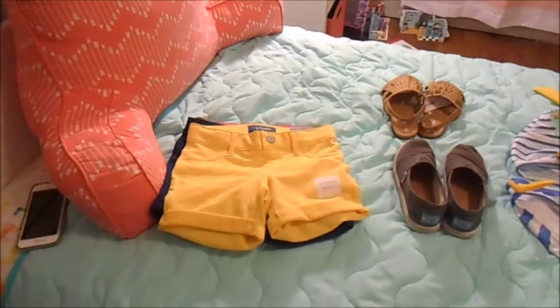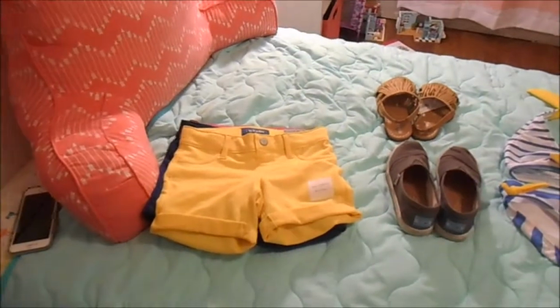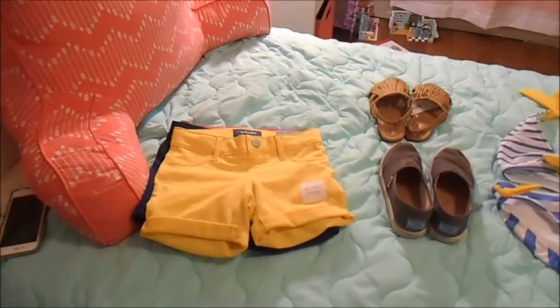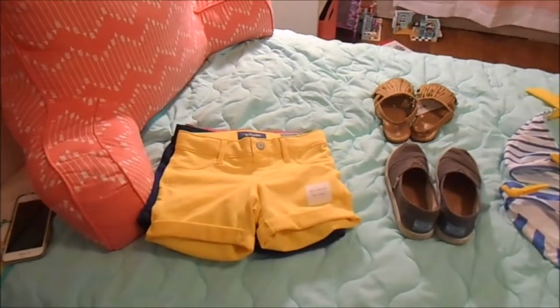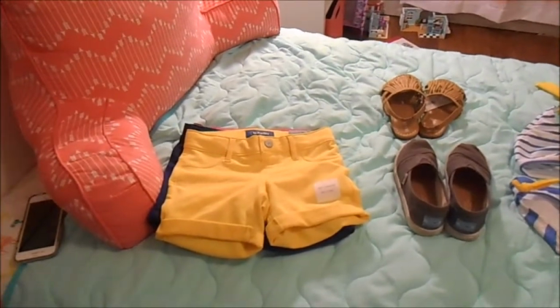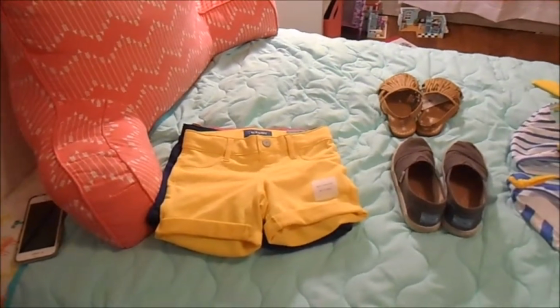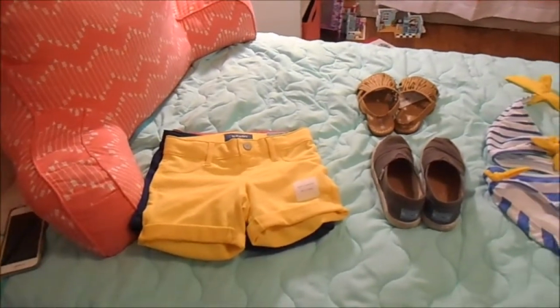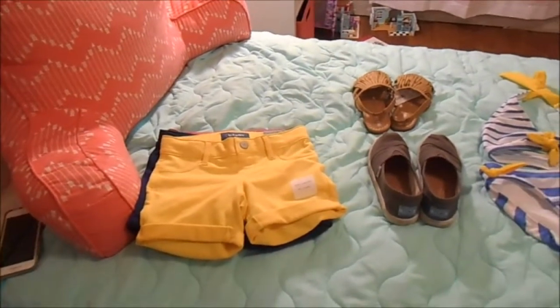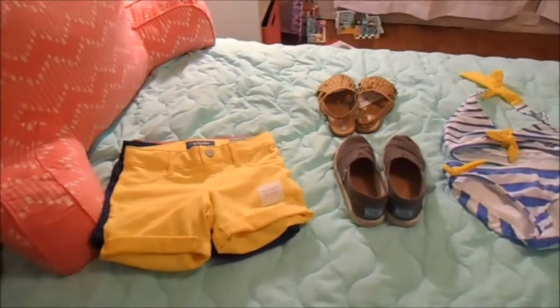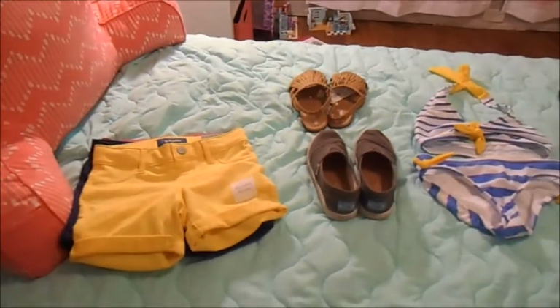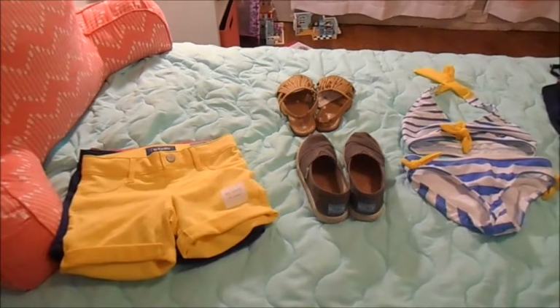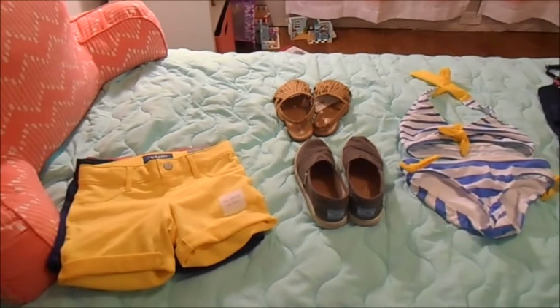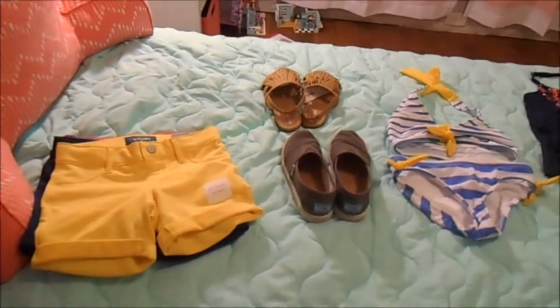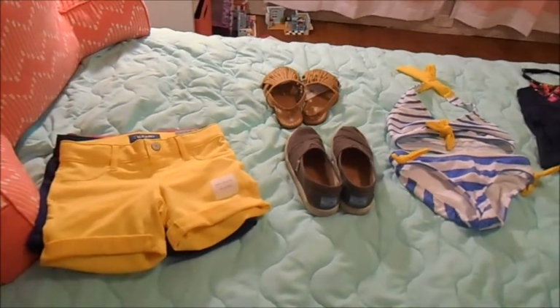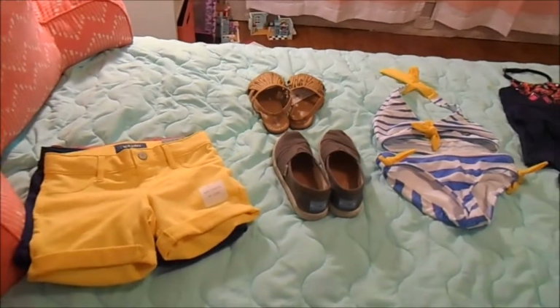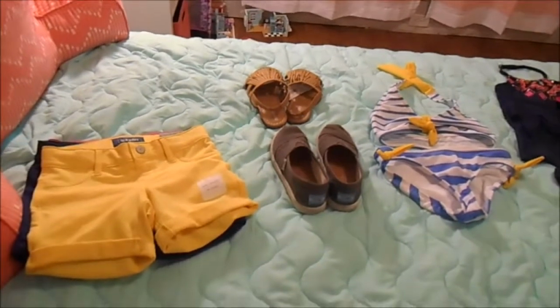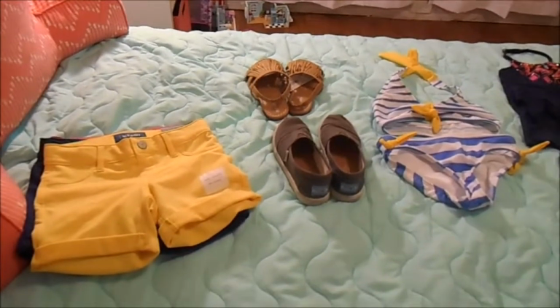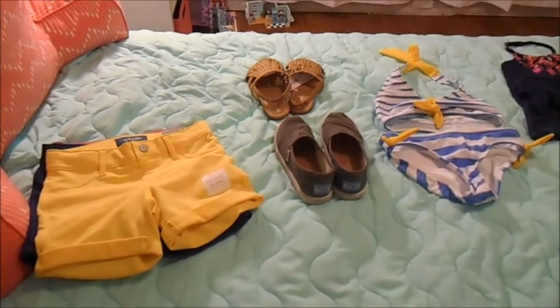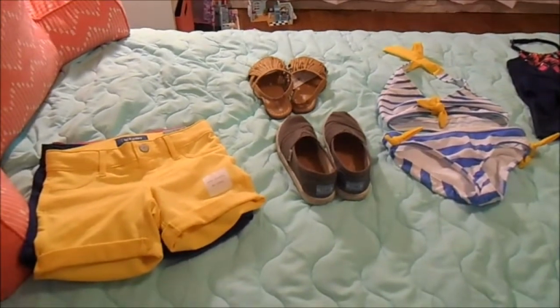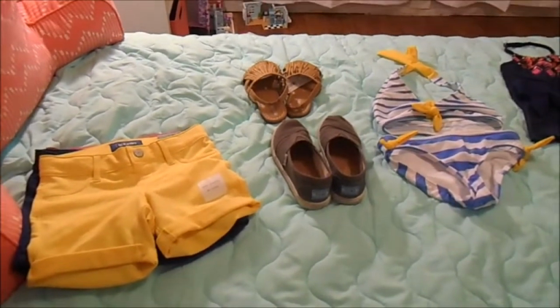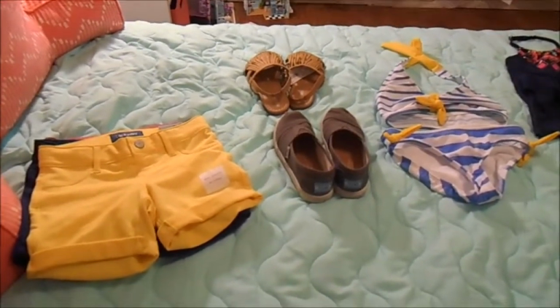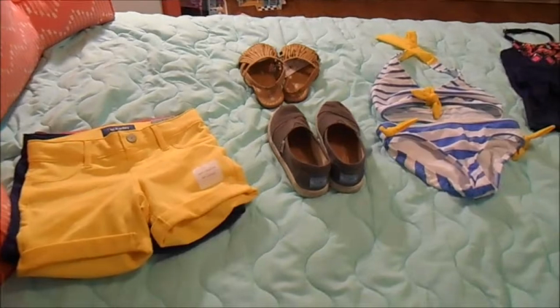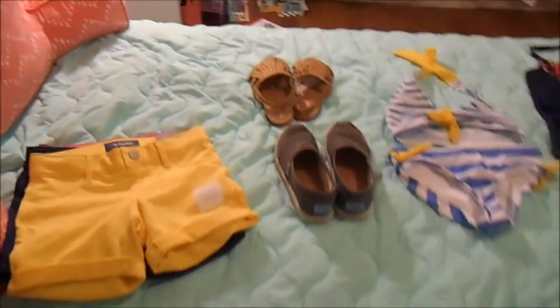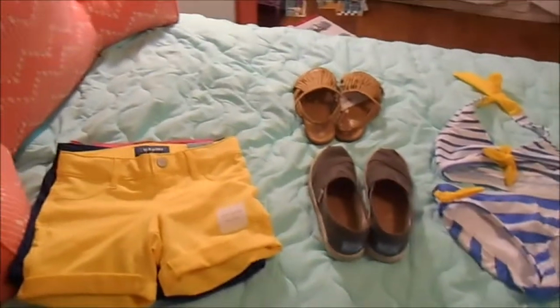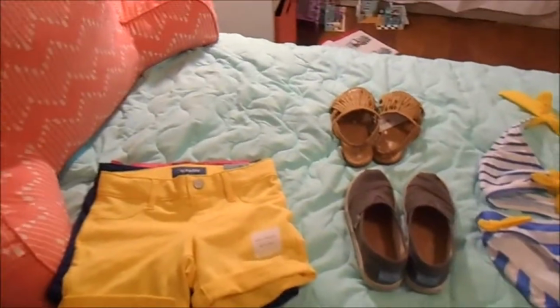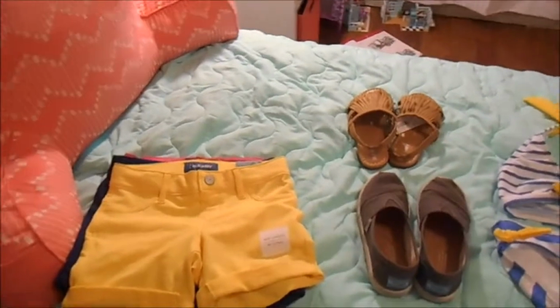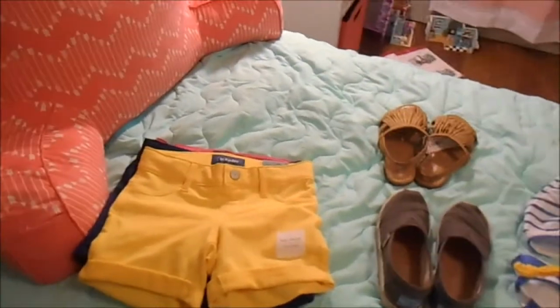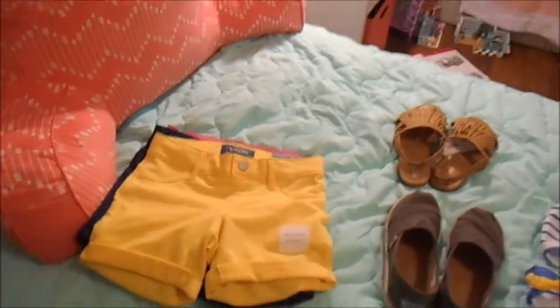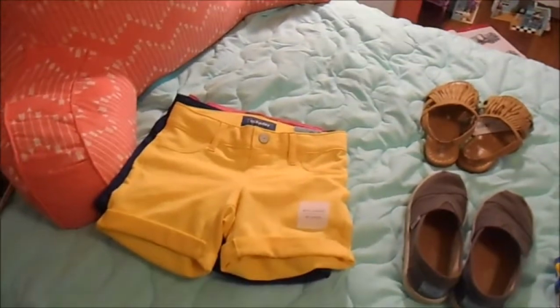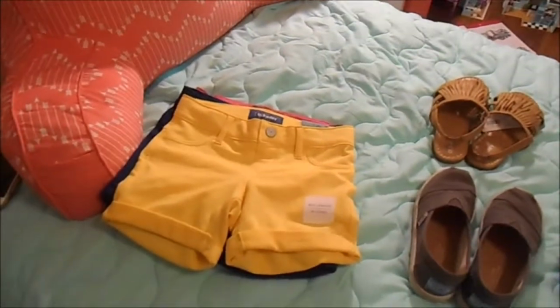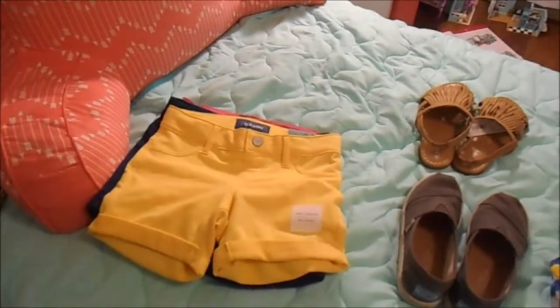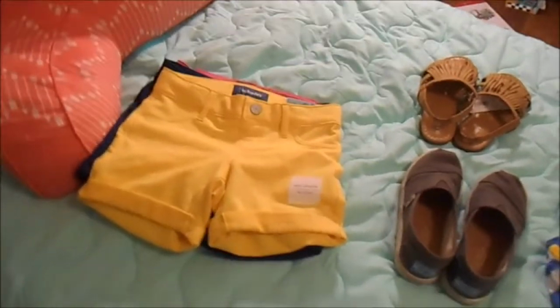Hi guys! Today I thought I would film a girls clothing haul. I'm going to do it from behind the camera. Today we had torrential downpours all day and we had to go out in it, so my hair is a mess, my makeup is a mess — can't be in front of the camera.